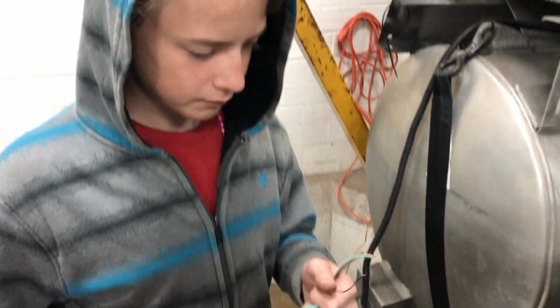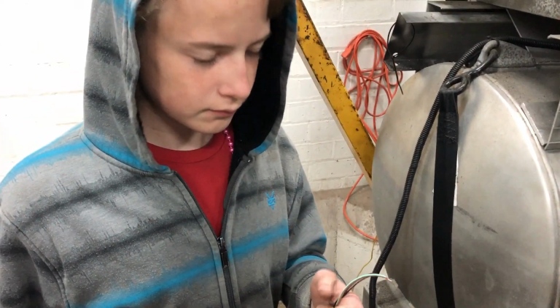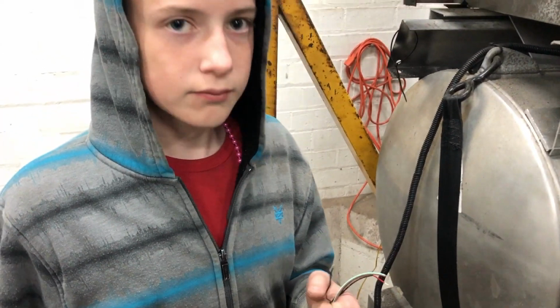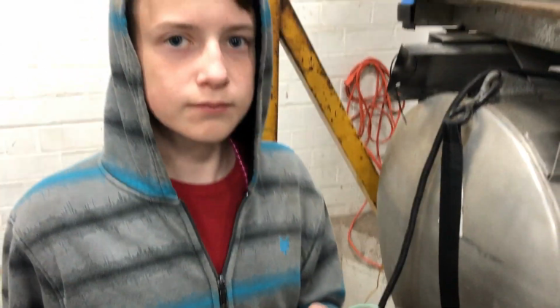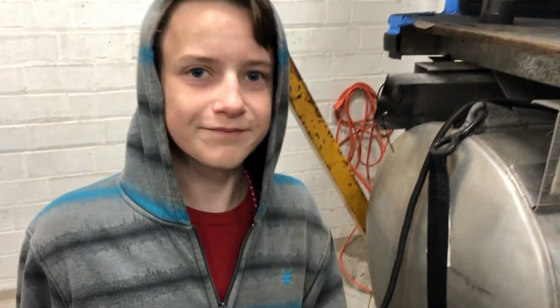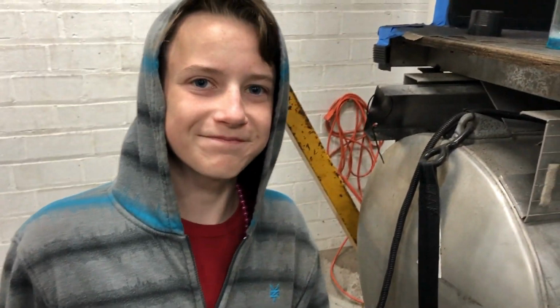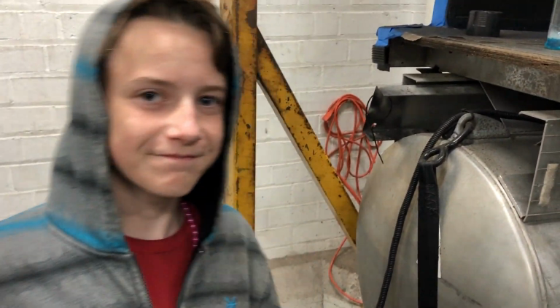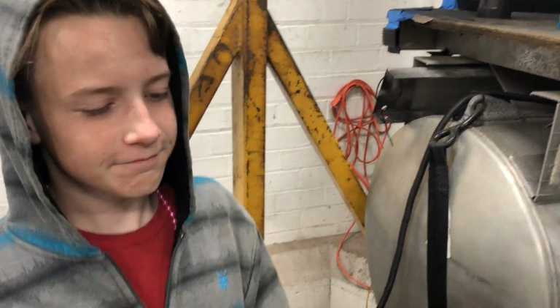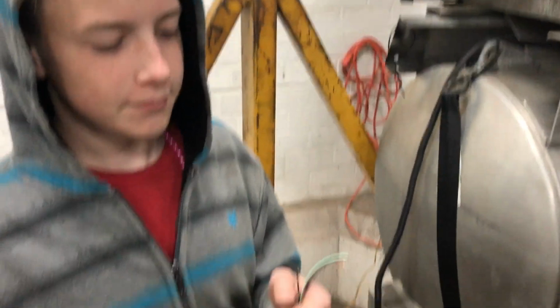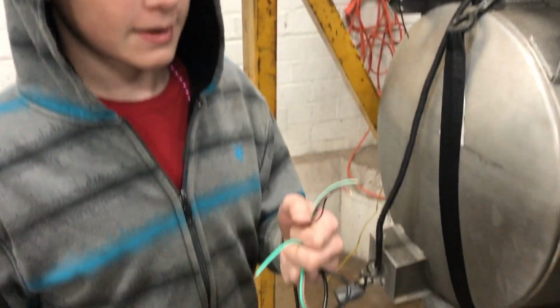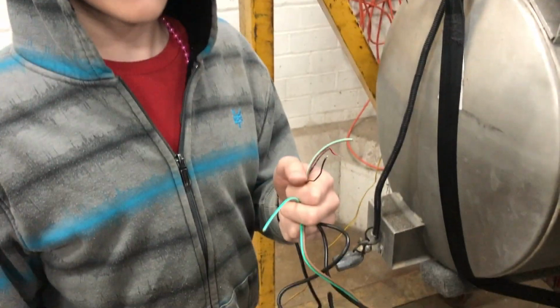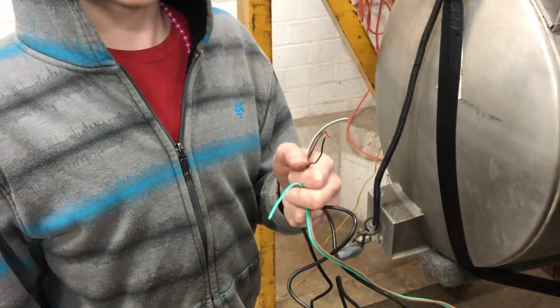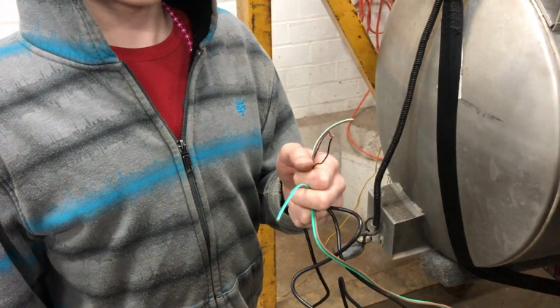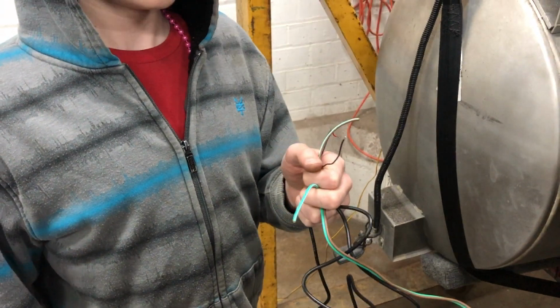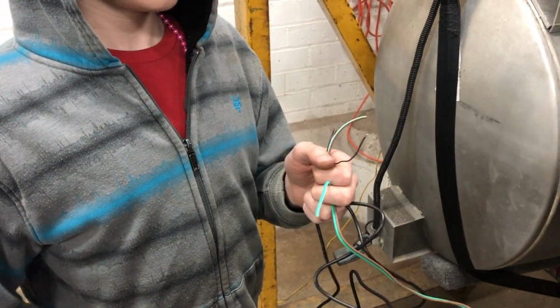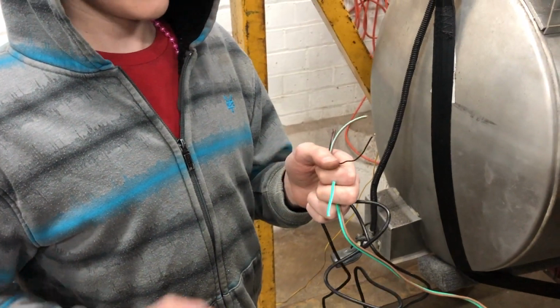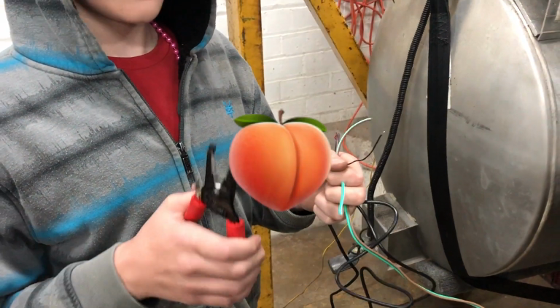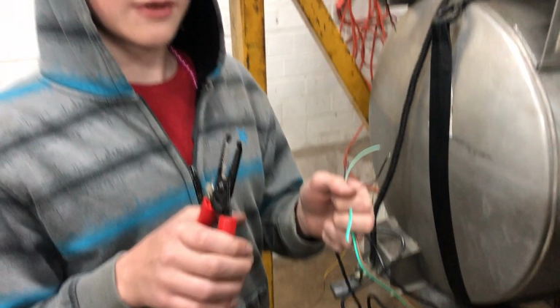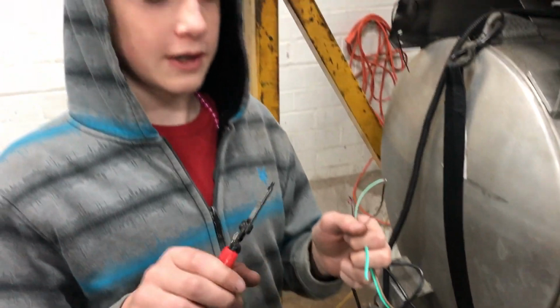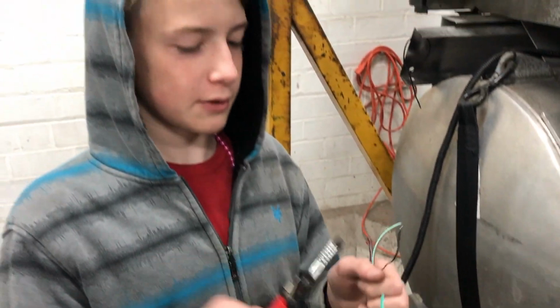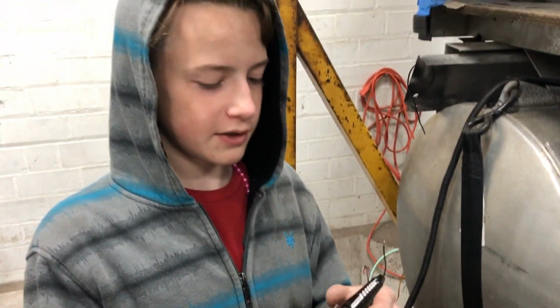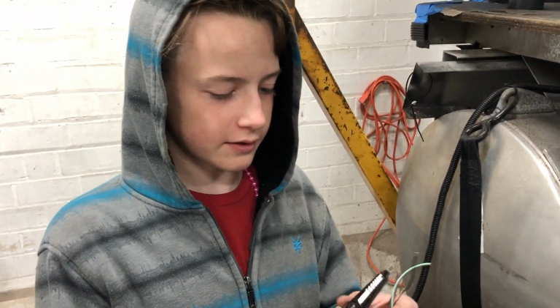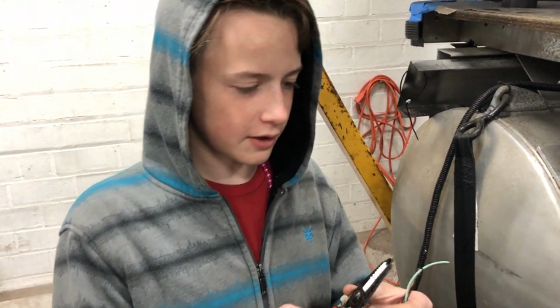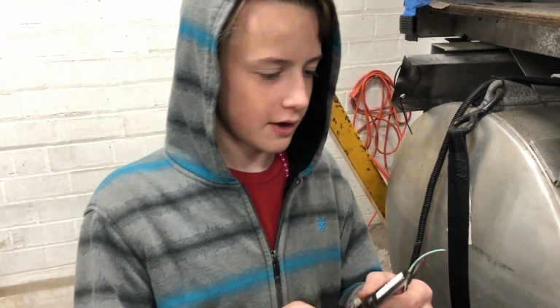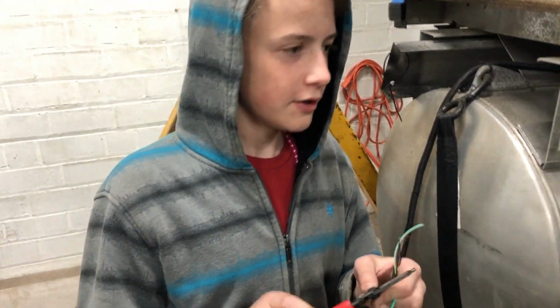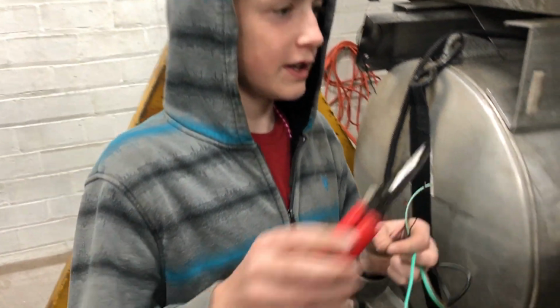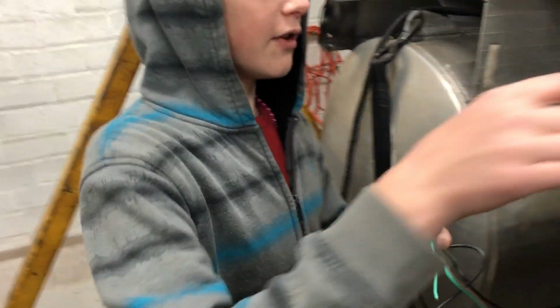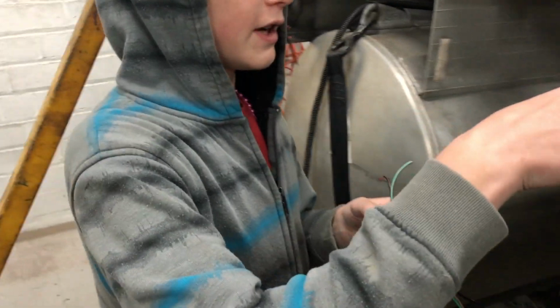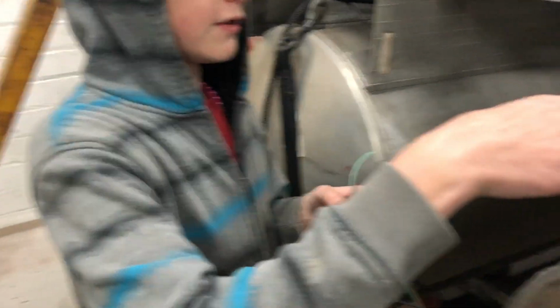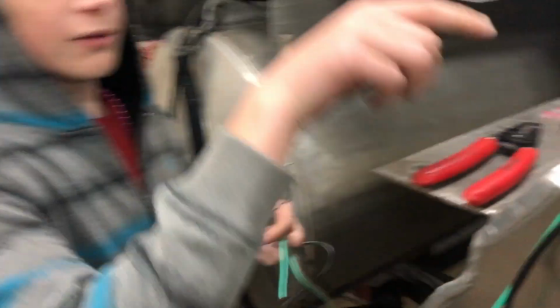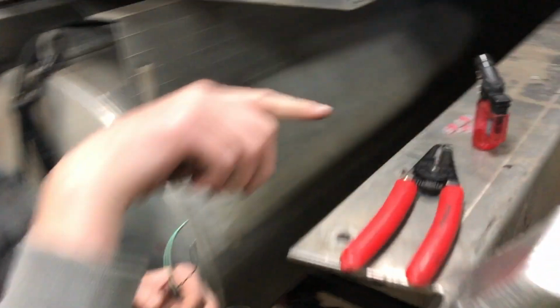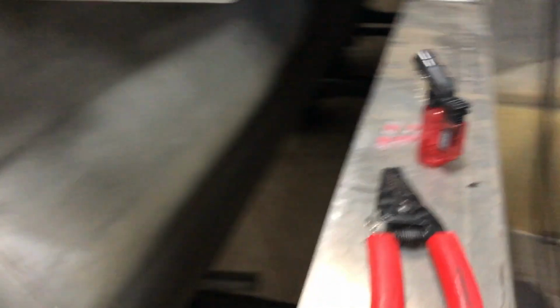All right, so today JJ the Bizkit here is going to teach you how to do a solder butt joint. We're going to be doing a solder joint over here. These are the tools you're going to need.